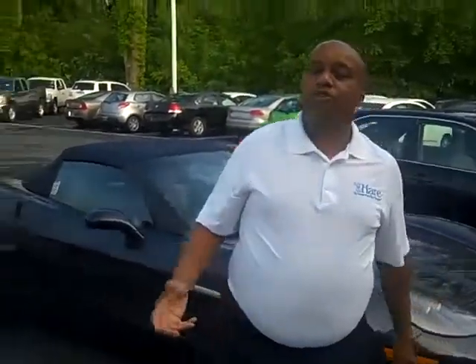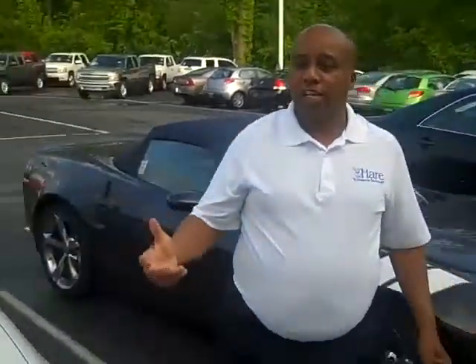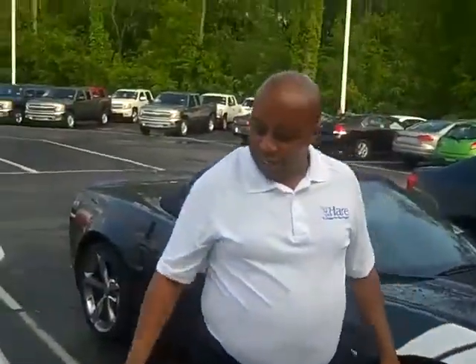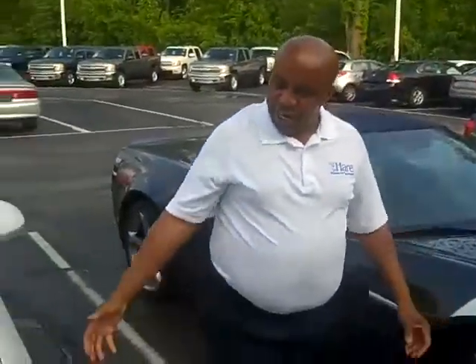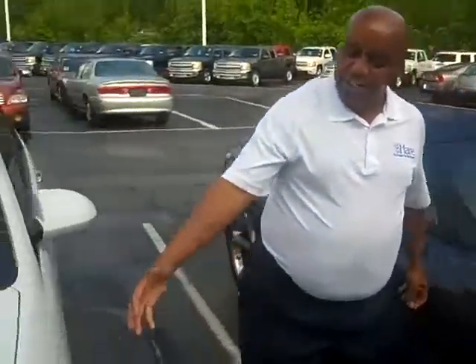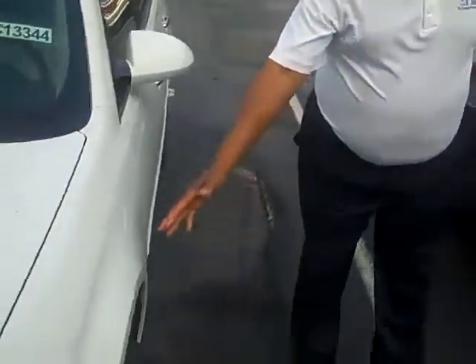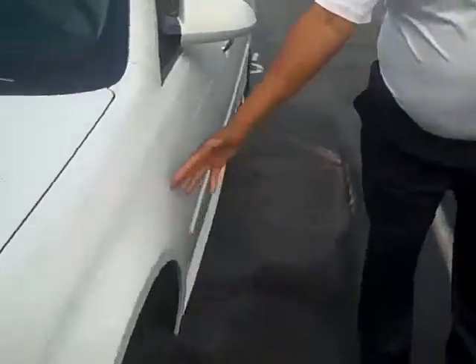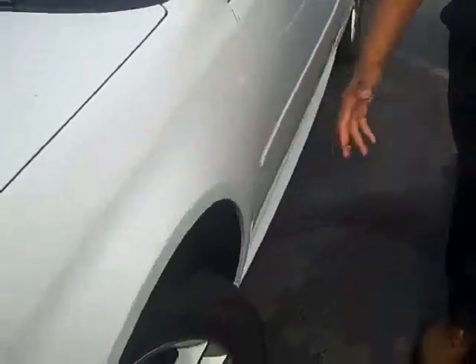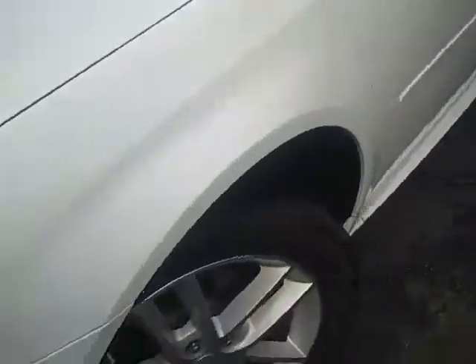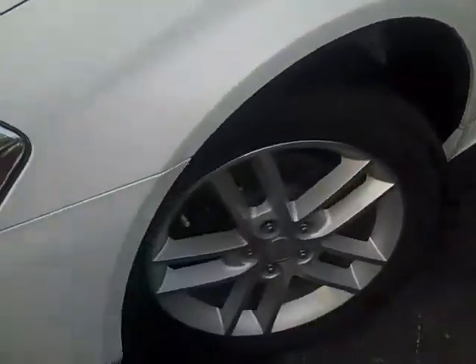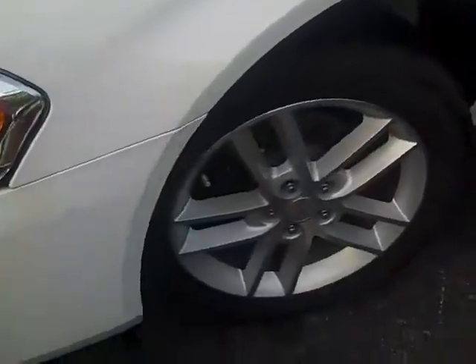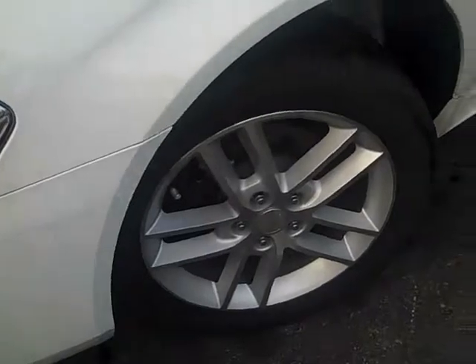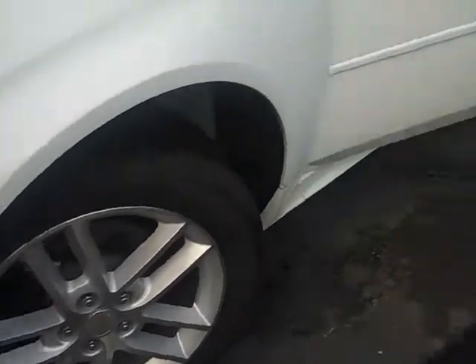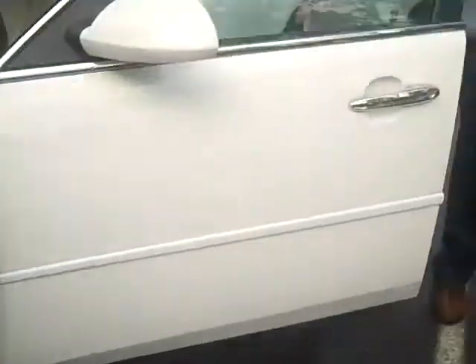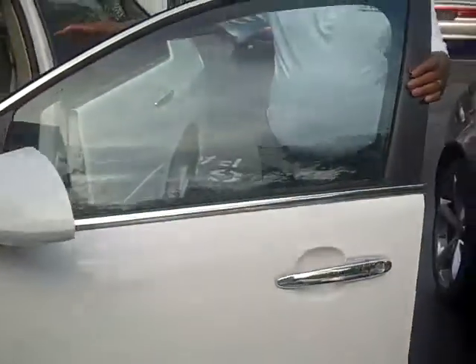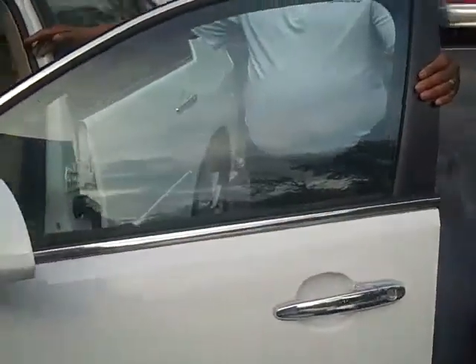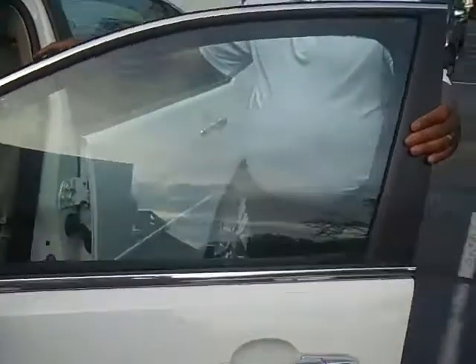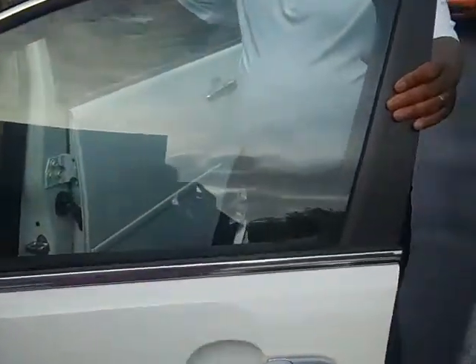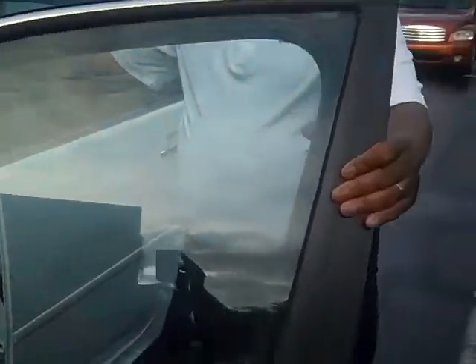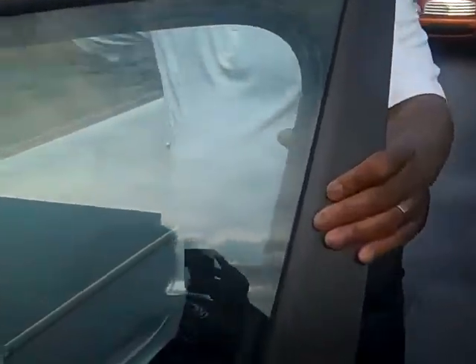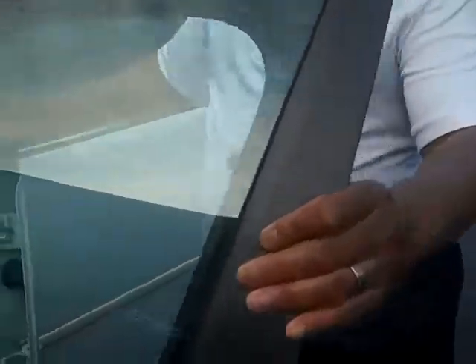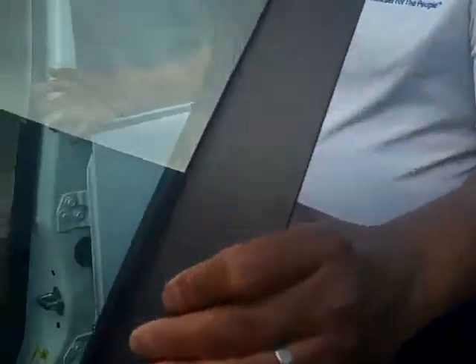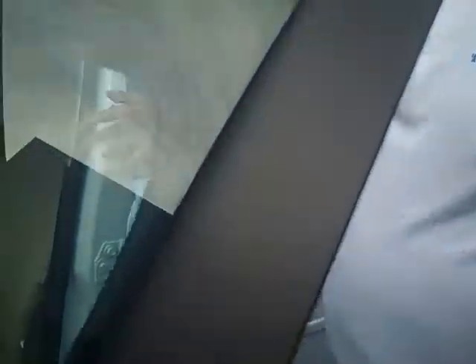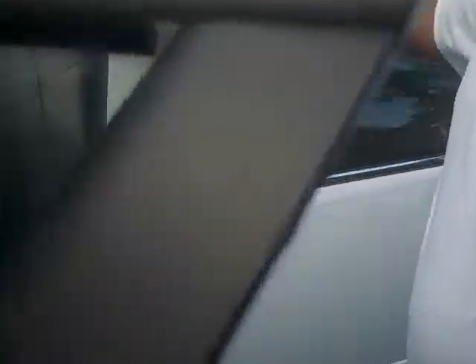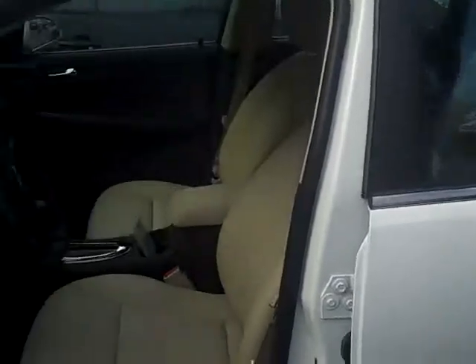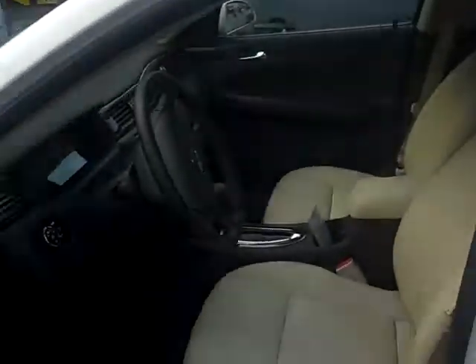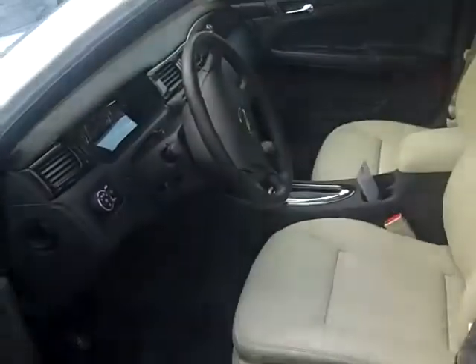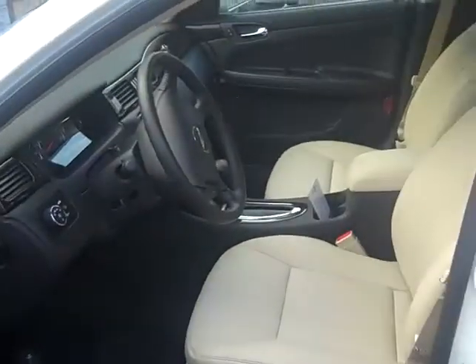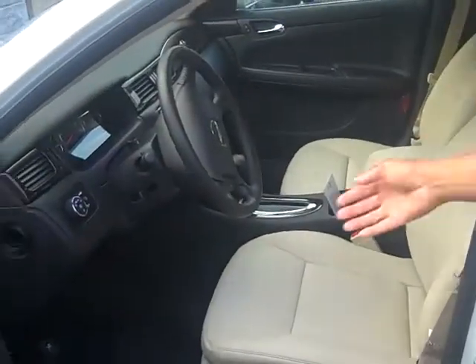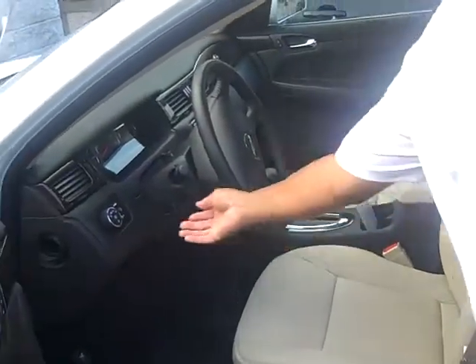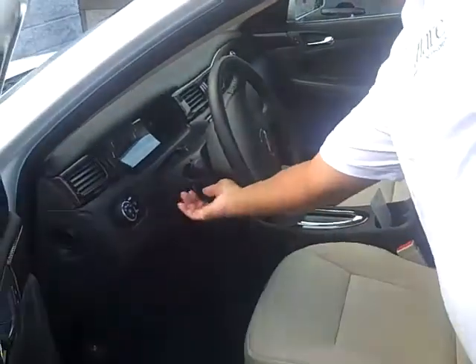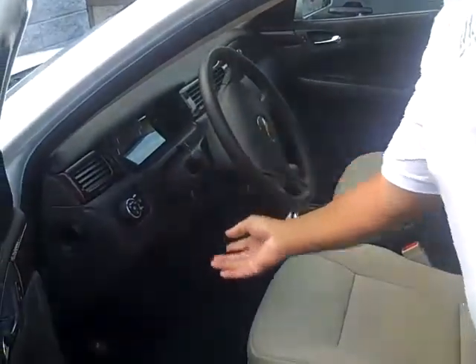This vehicle is lovely — 18-inch rims. What's so great about the LTZ here, you have heated seats, leather seats, dual power seats. This comes with a power moonroof, tilt steering wheel, and cruise control.